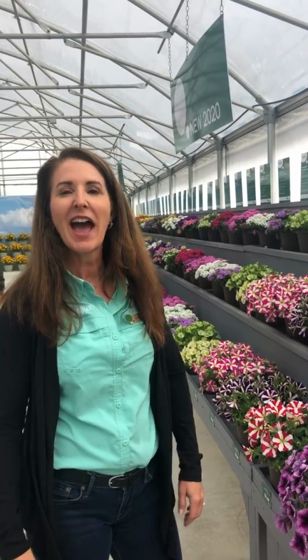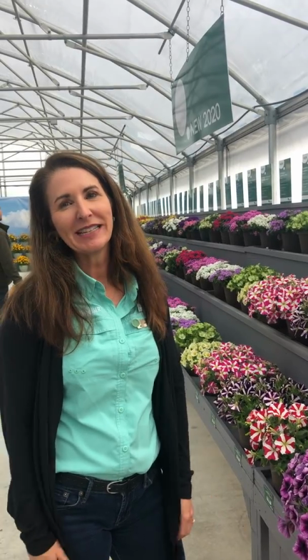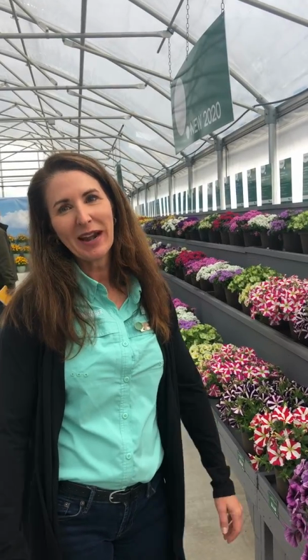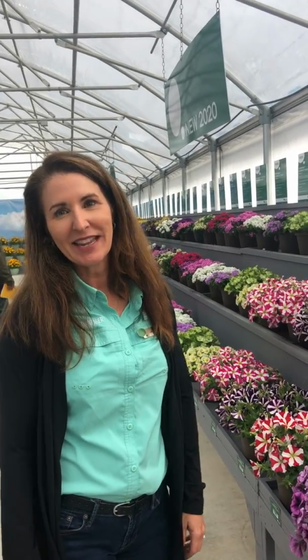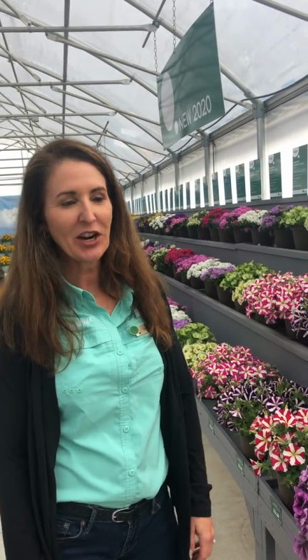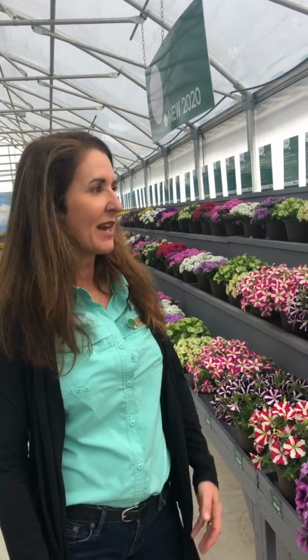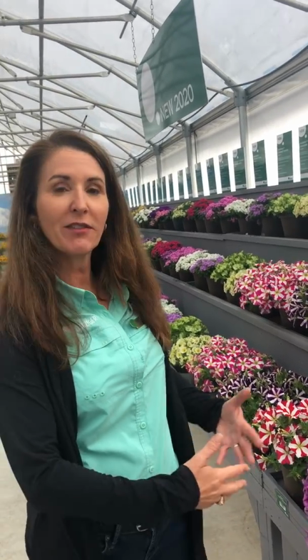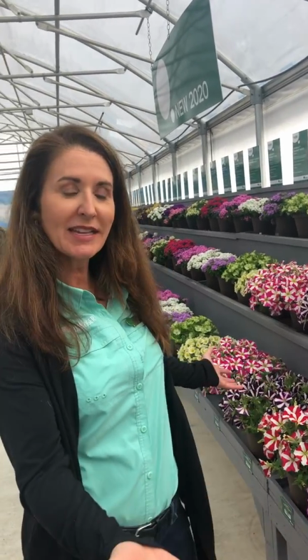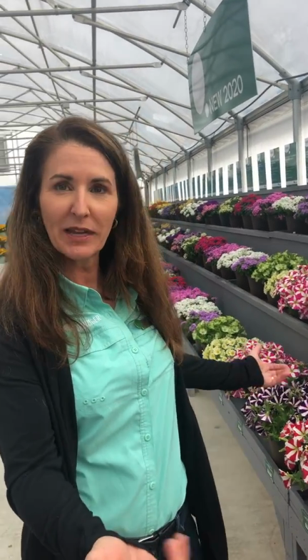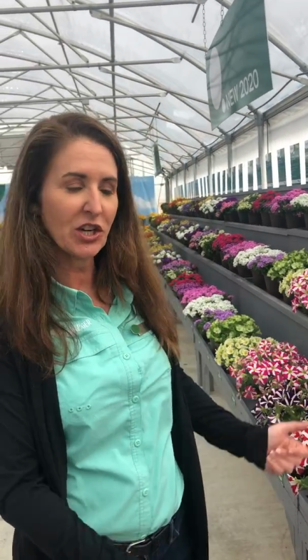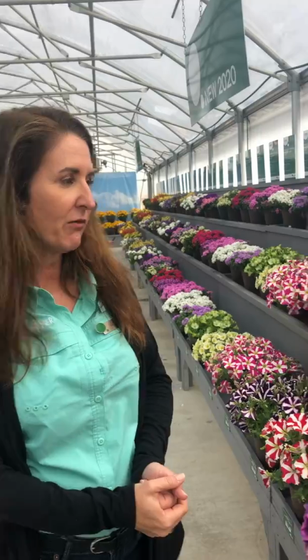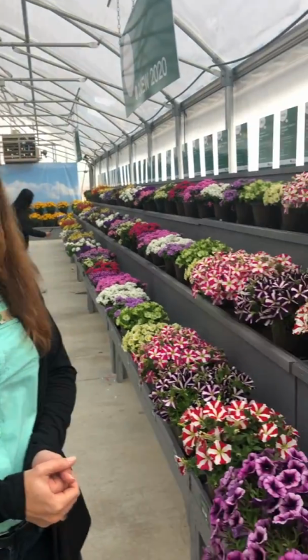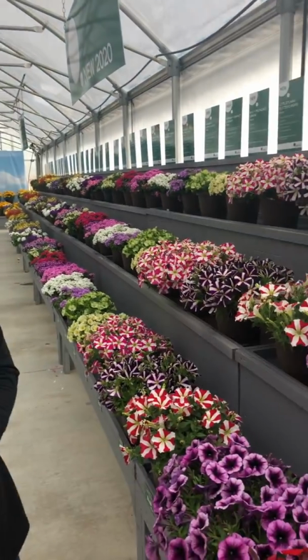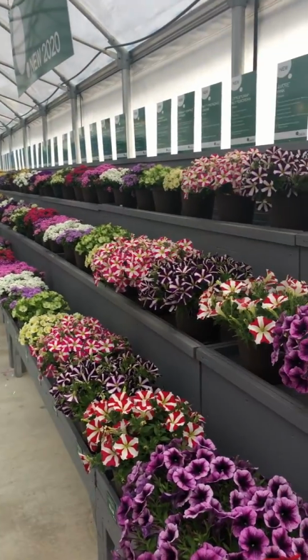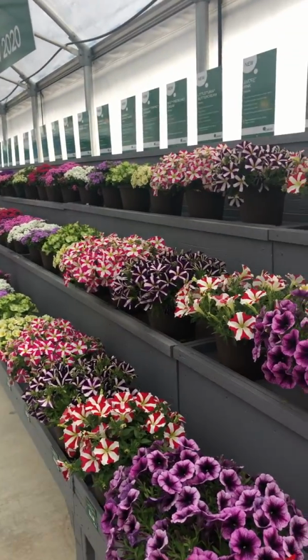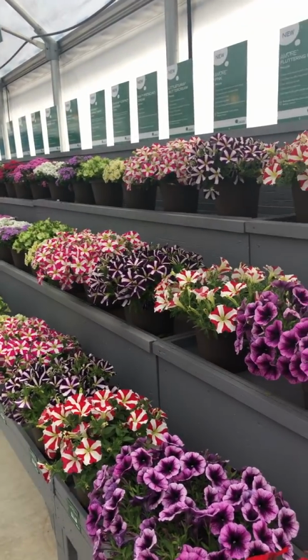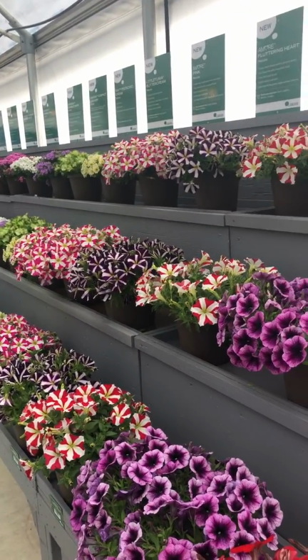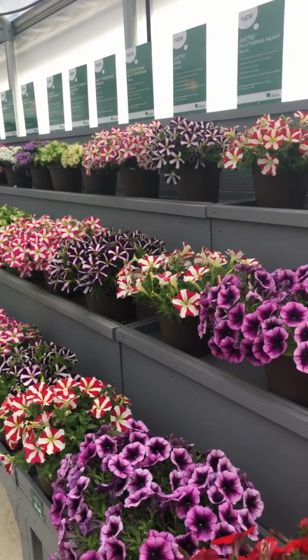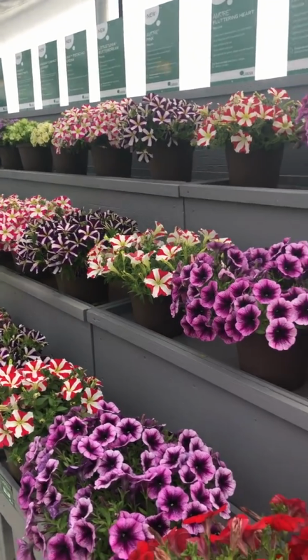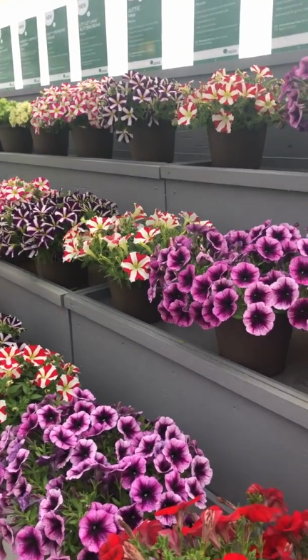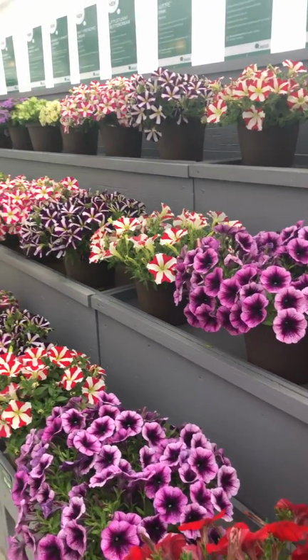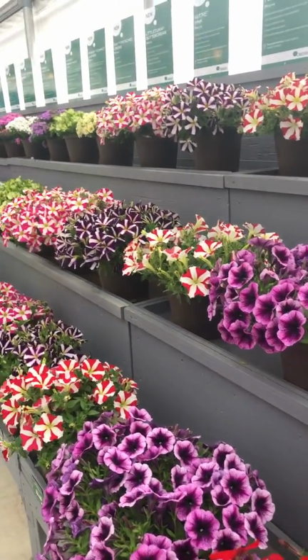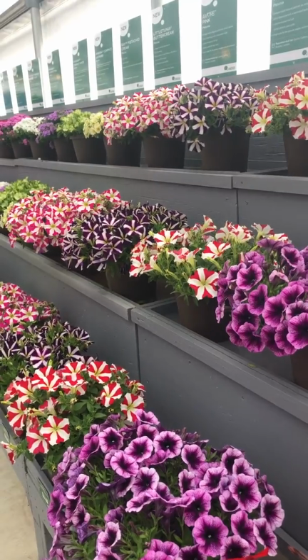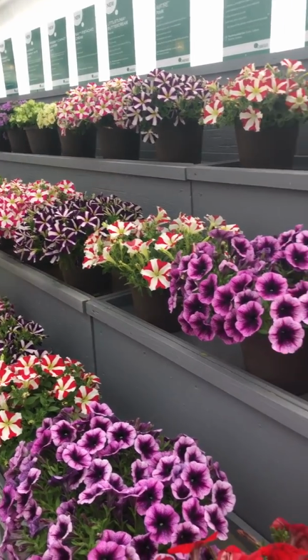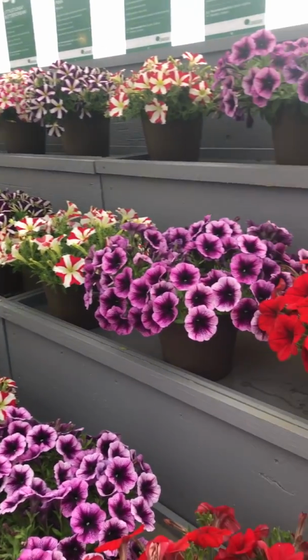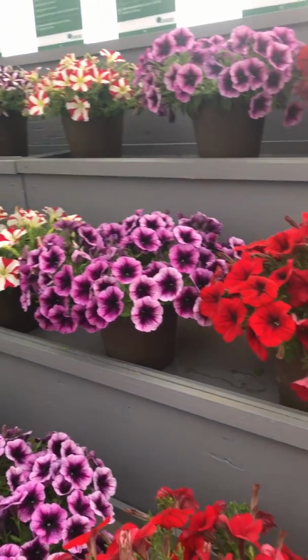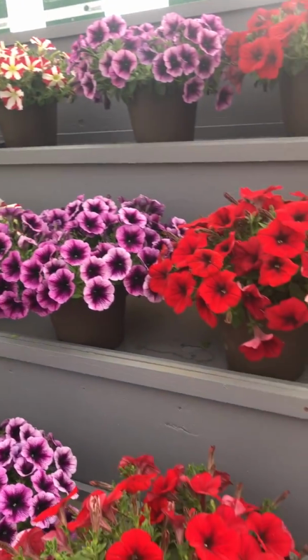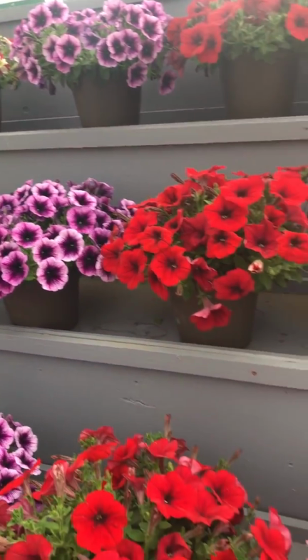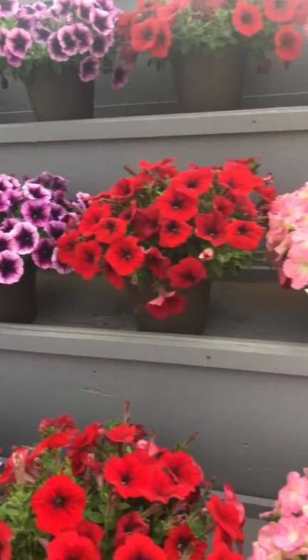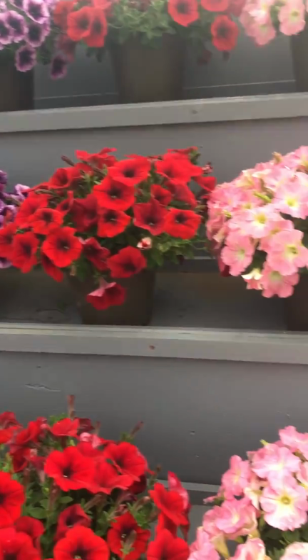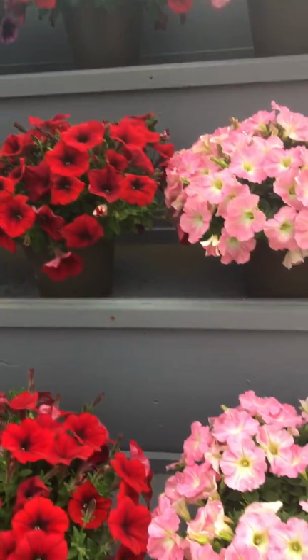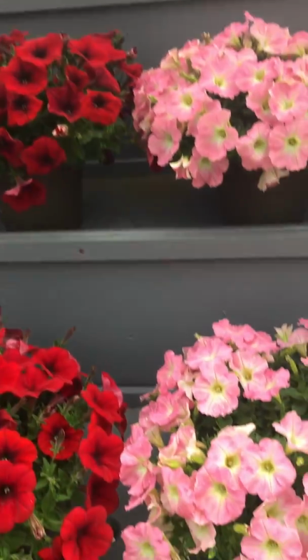Hi there, I'm Lisa Haredi with Danziger, and I'm standing in front of our cast display this year in front of all petunia selections. What we have here are several different varieties of petunias. All of them are made for garden performance and they do beautifully in hanging baskets.